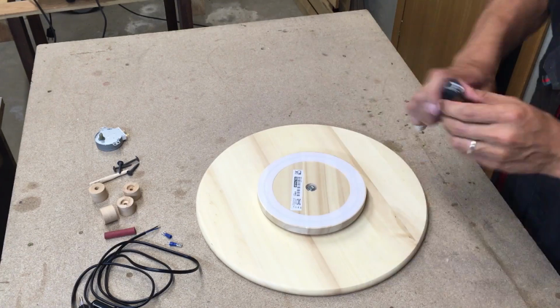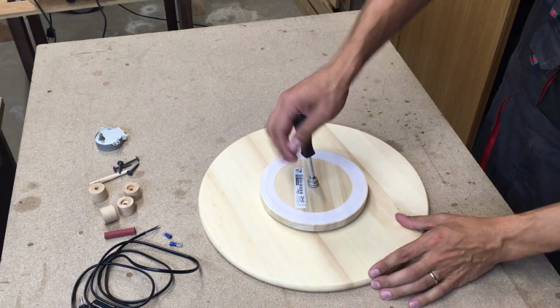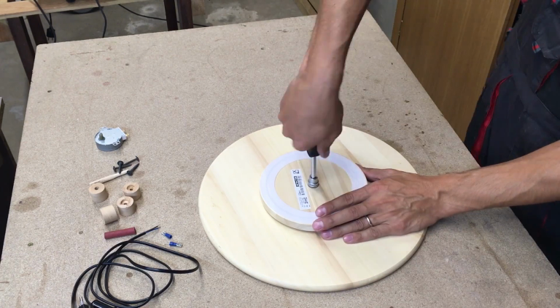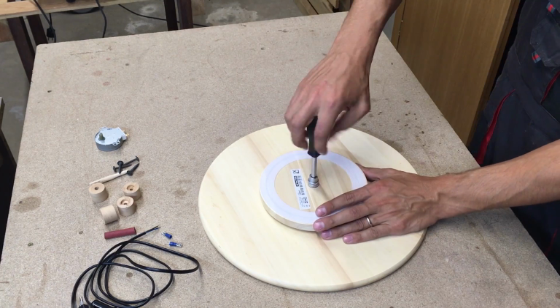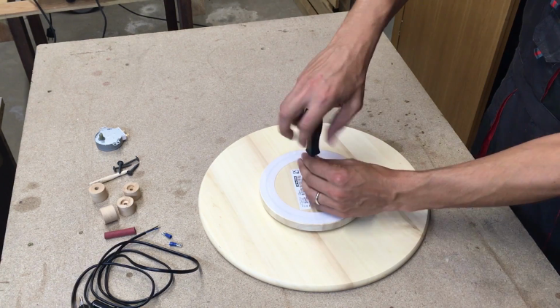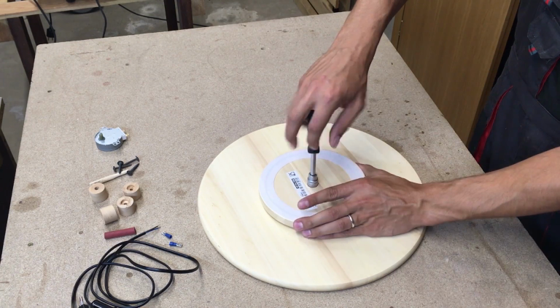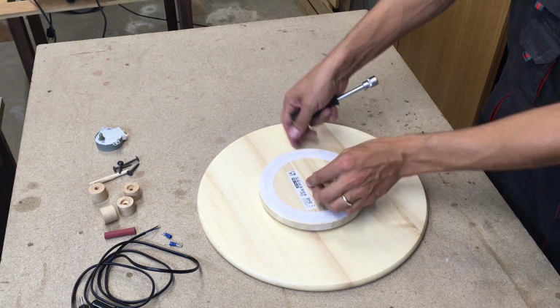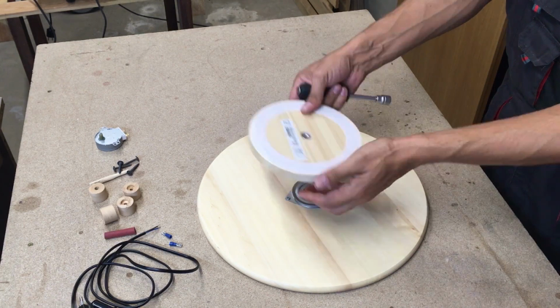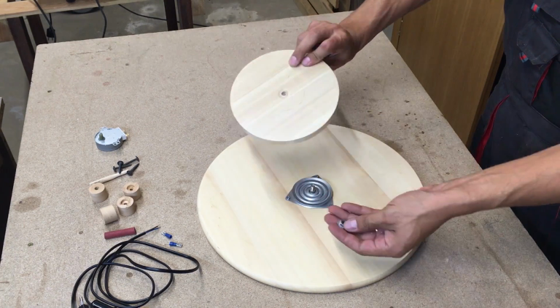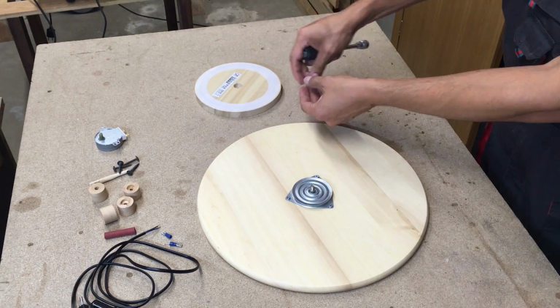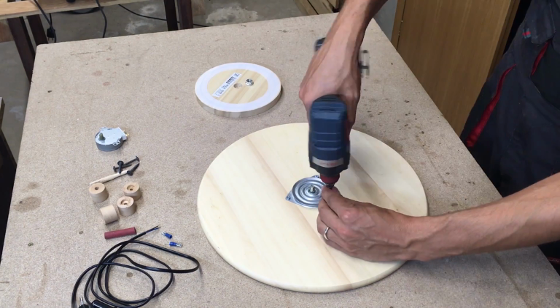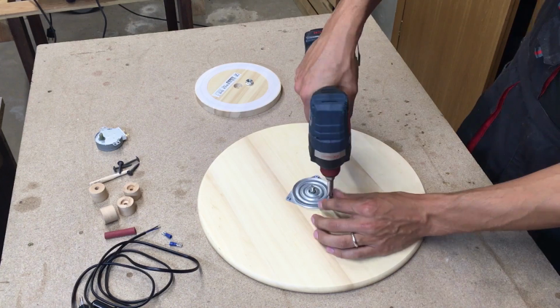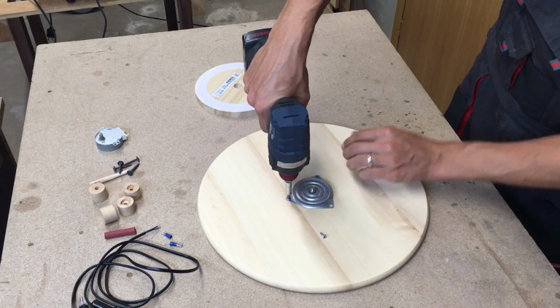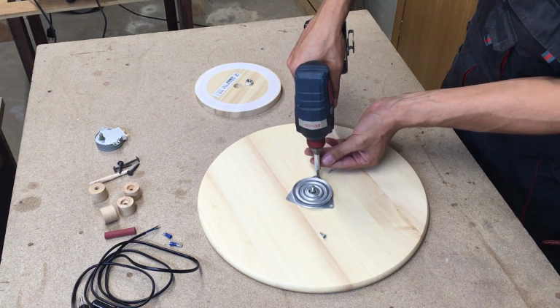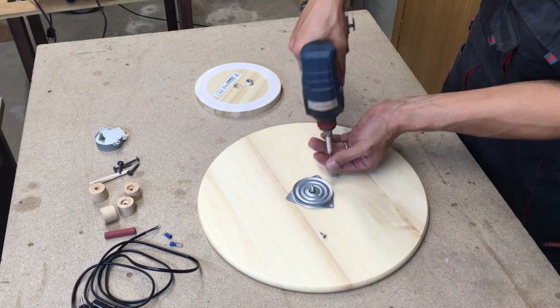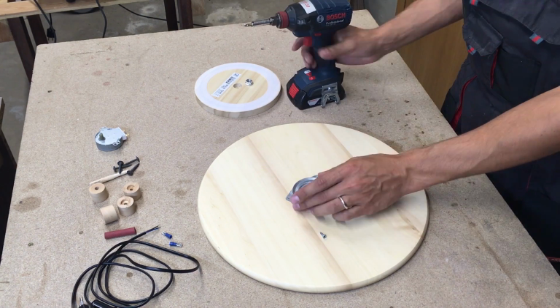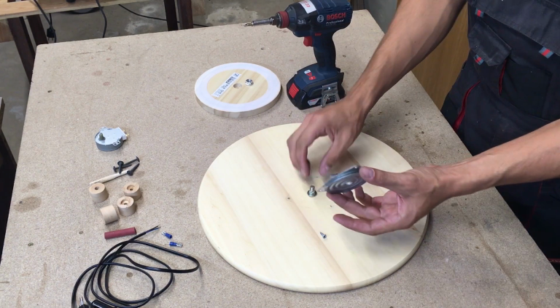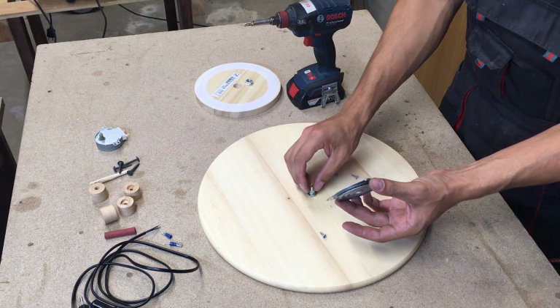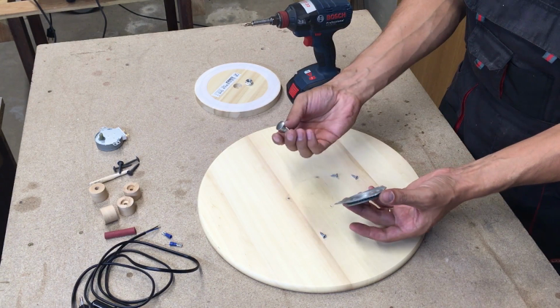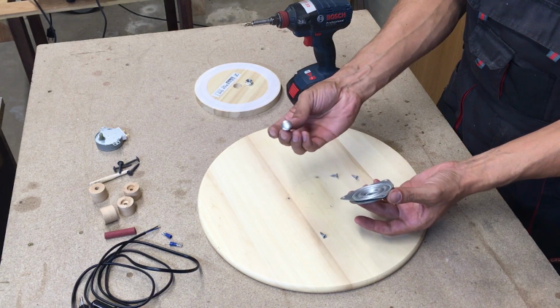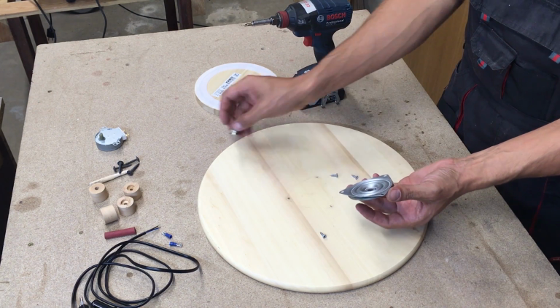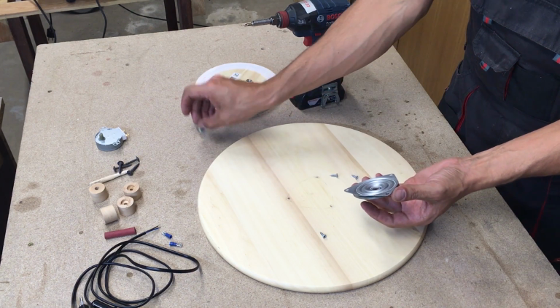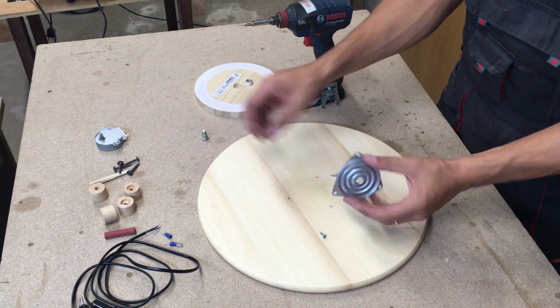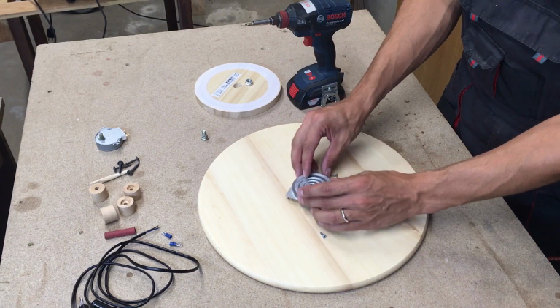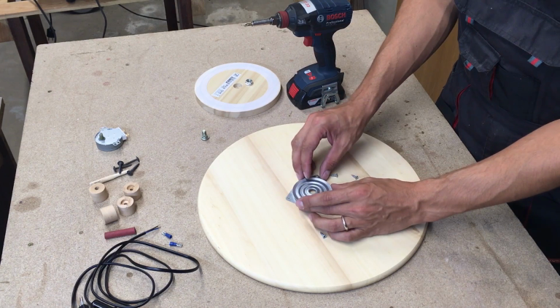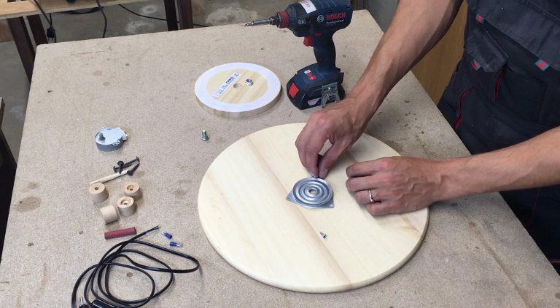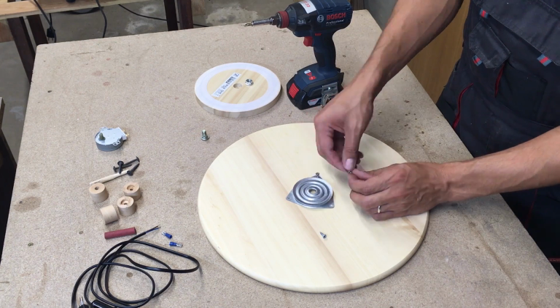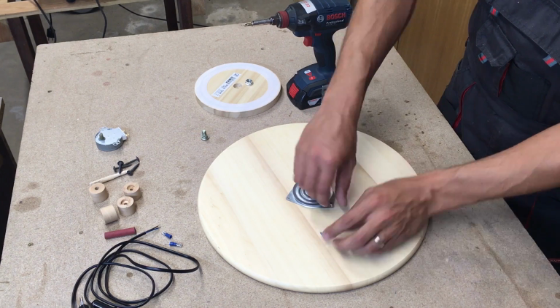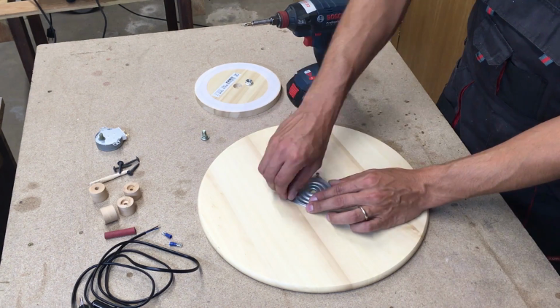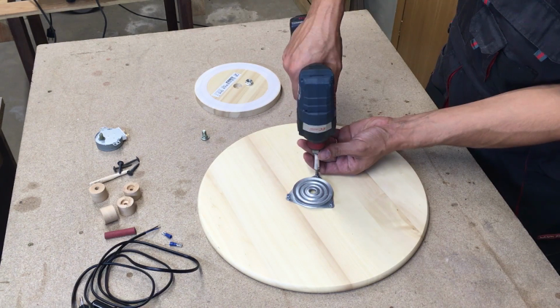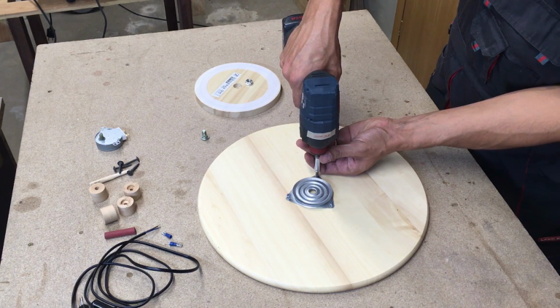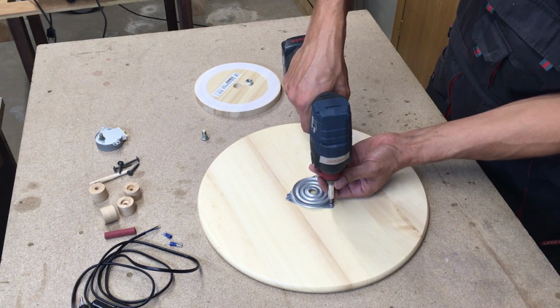First I removed the locking nut and took off the bearing. This allowed me to remove the bolt. Then I placed the bearing back, marked the center, and drilled the hole.